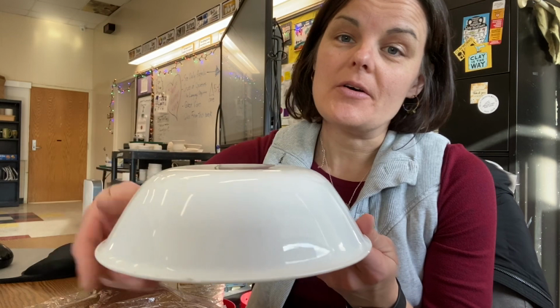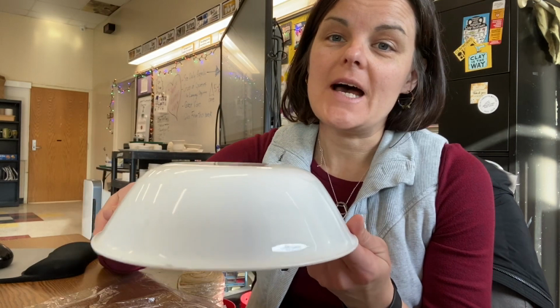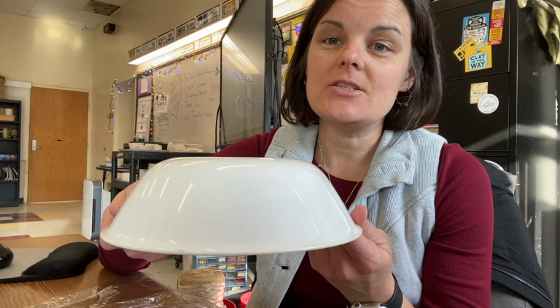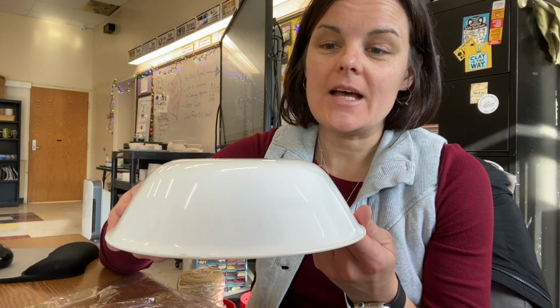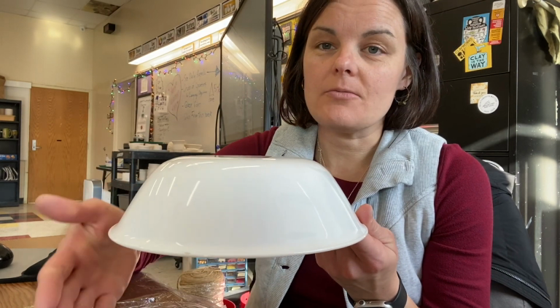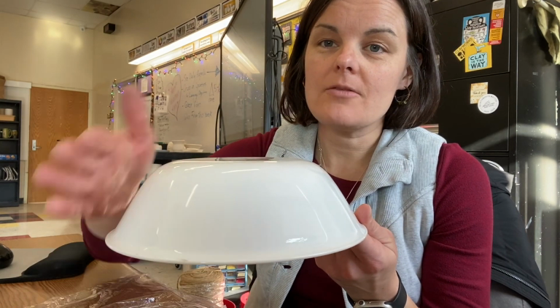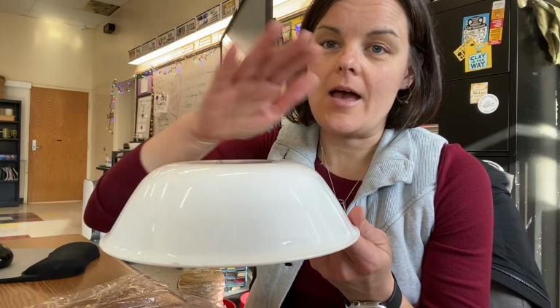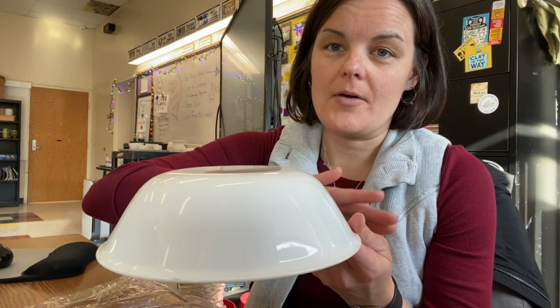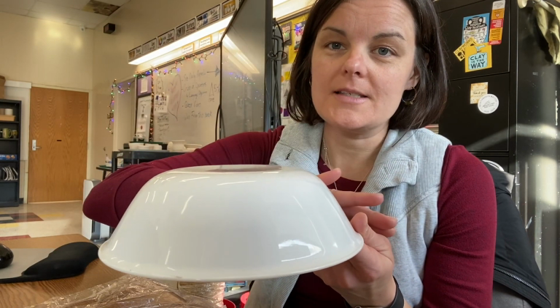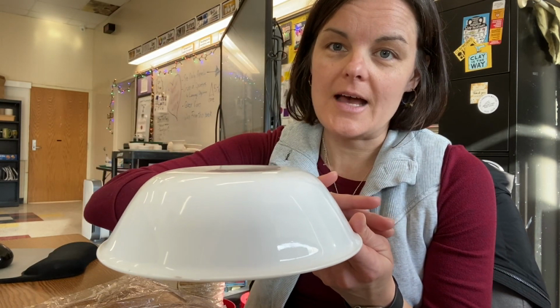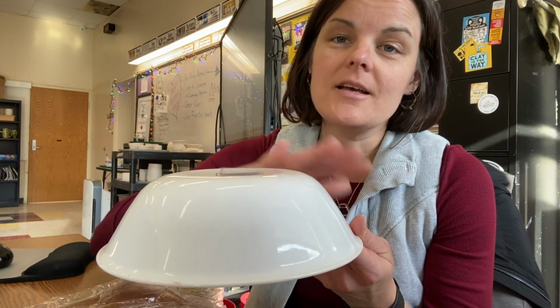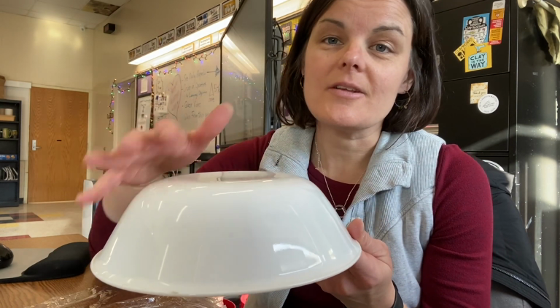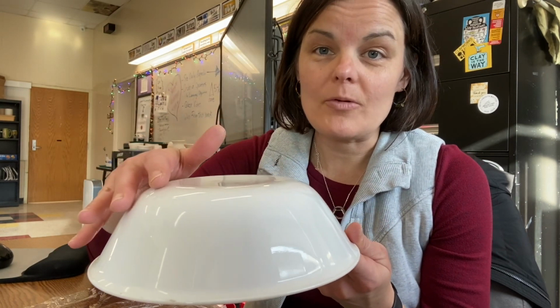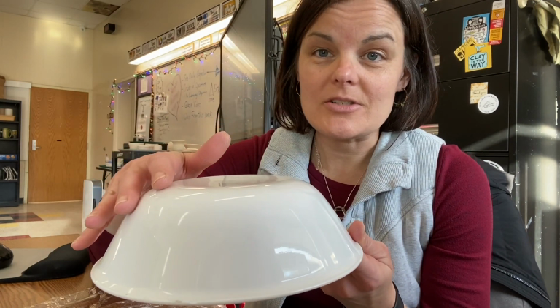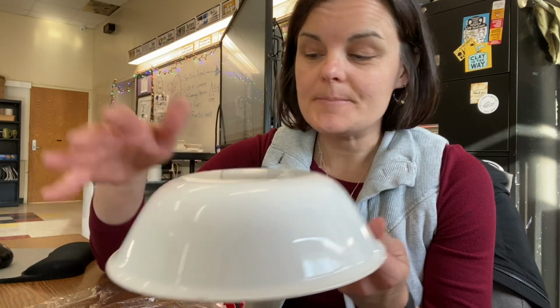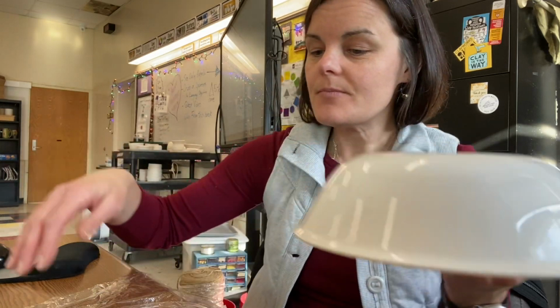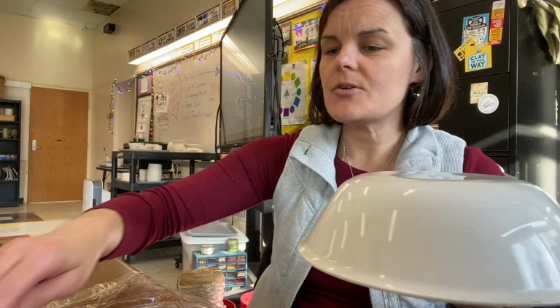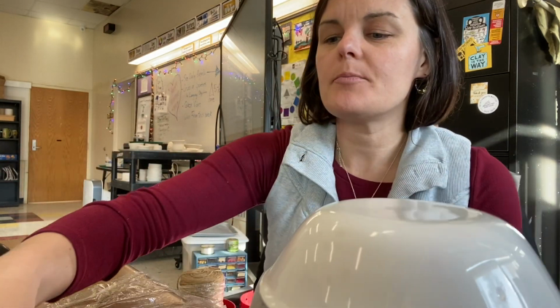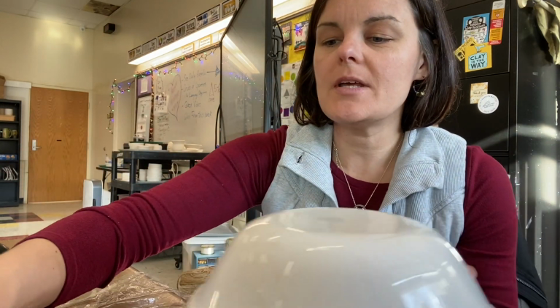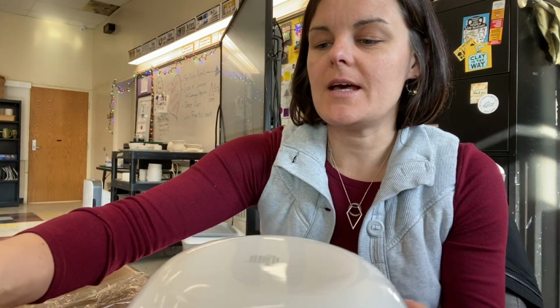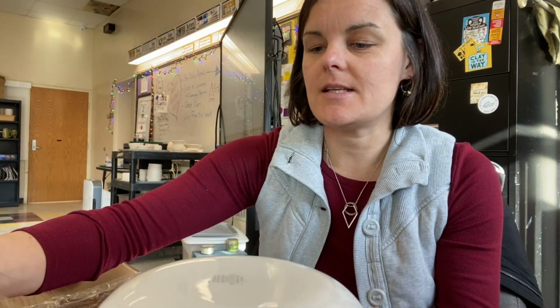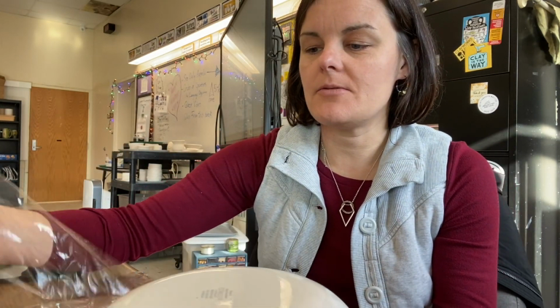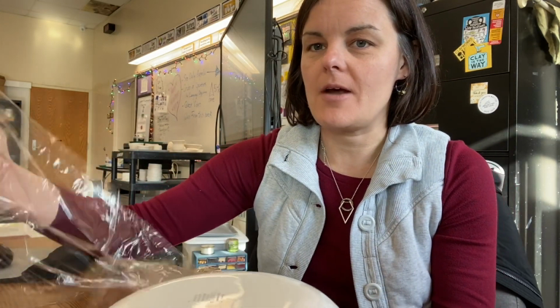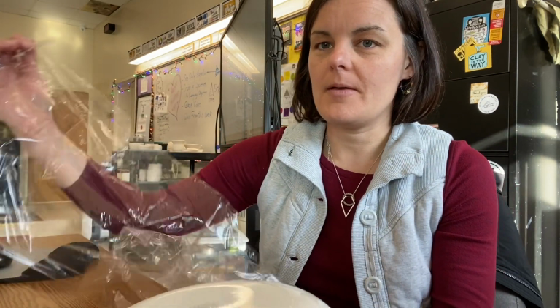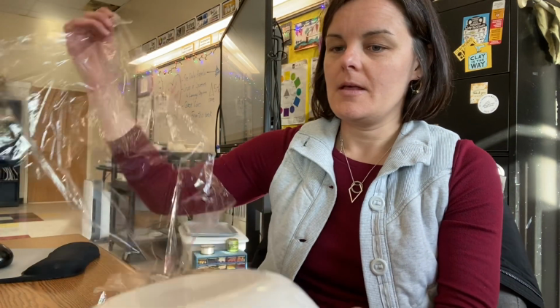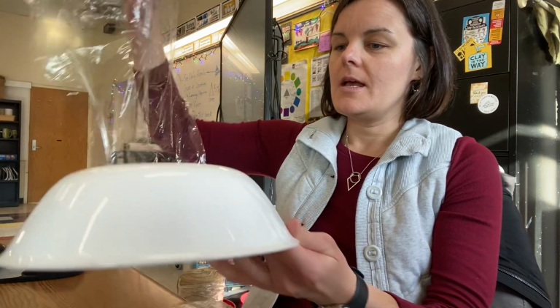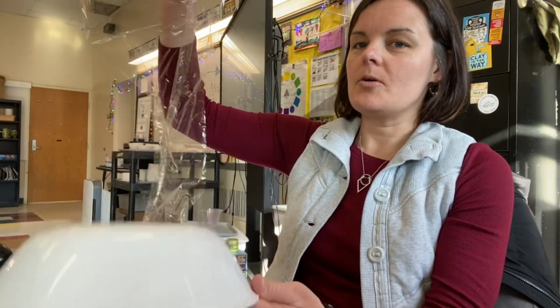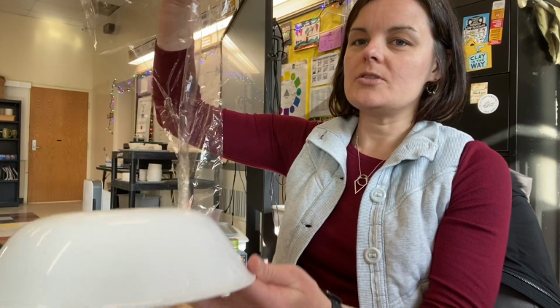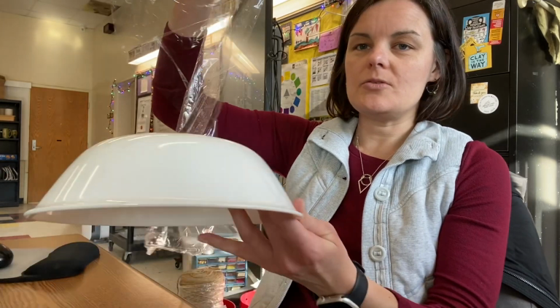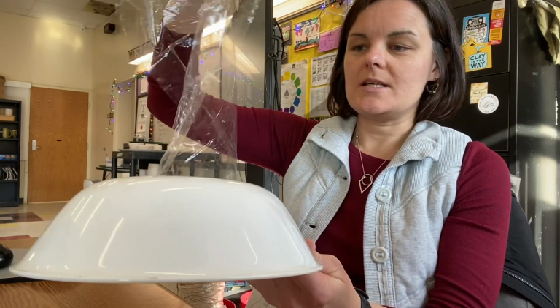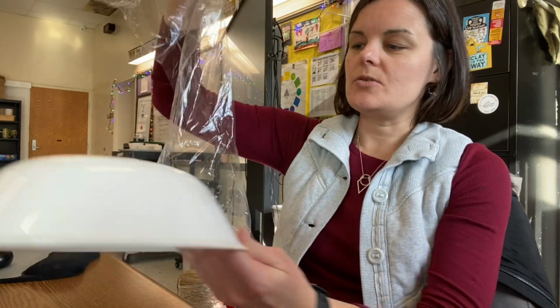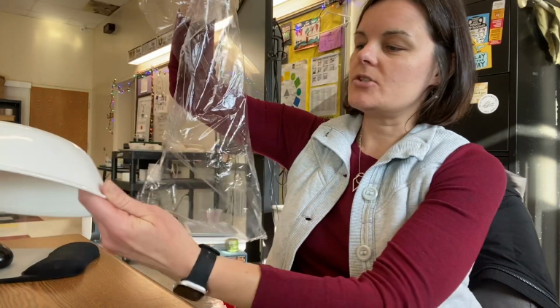I need to add saran wrap on this side so the clay won't stick to it. I have pre-cut some saran wrap and I'm going to do this in two sections.